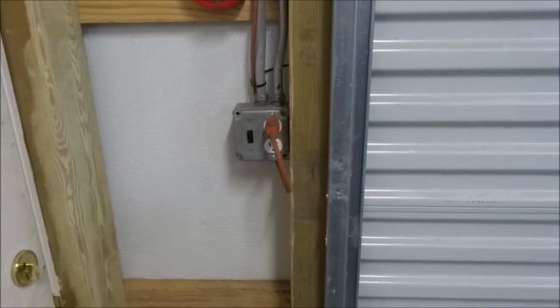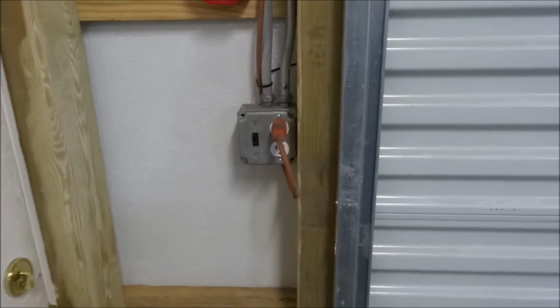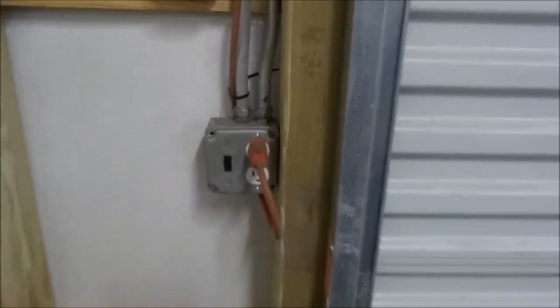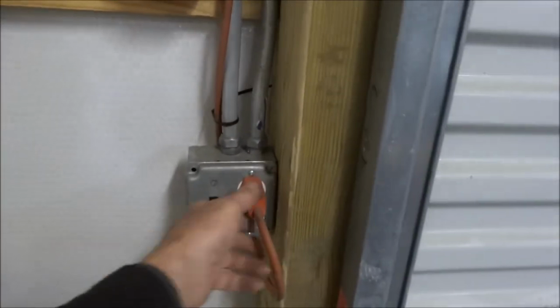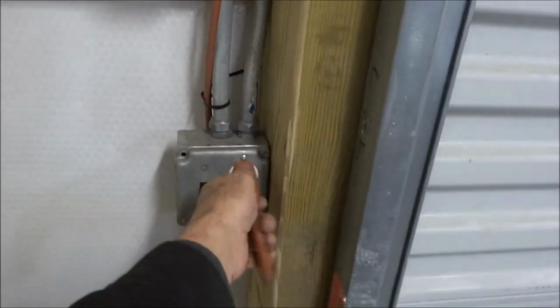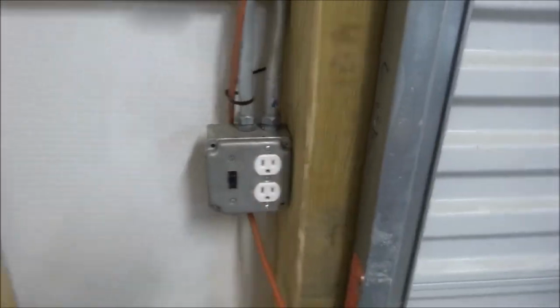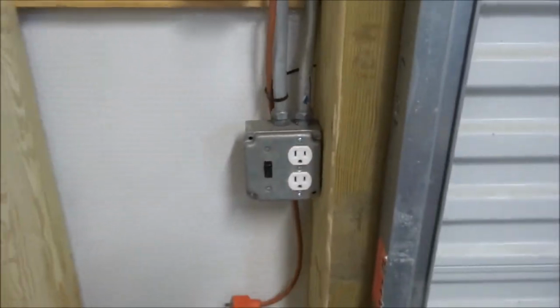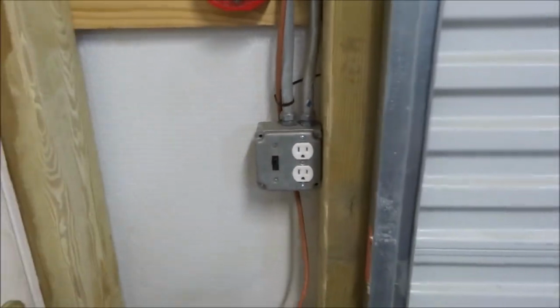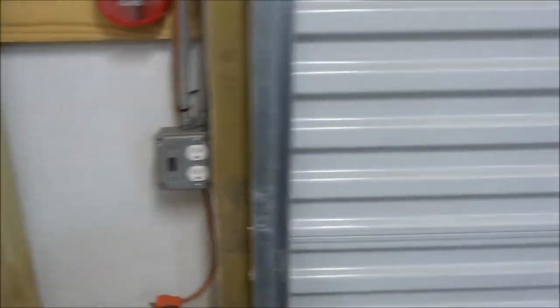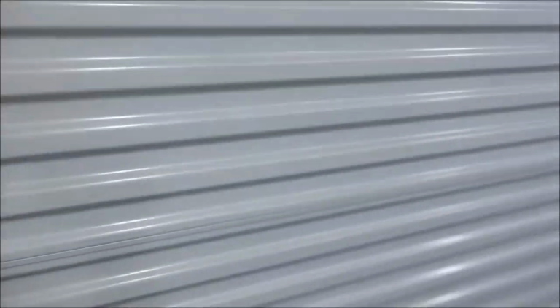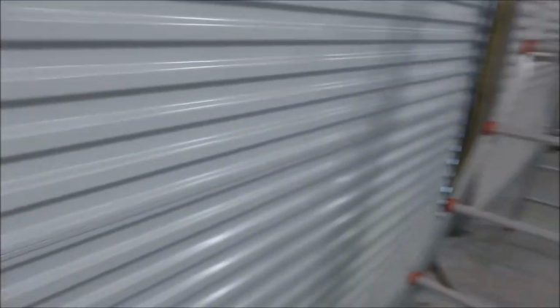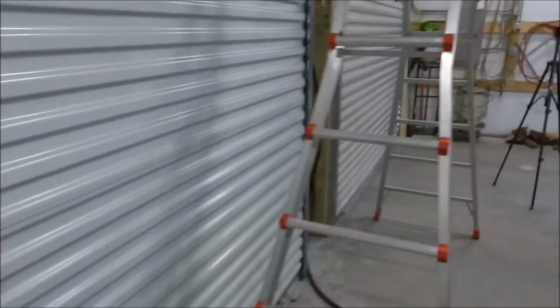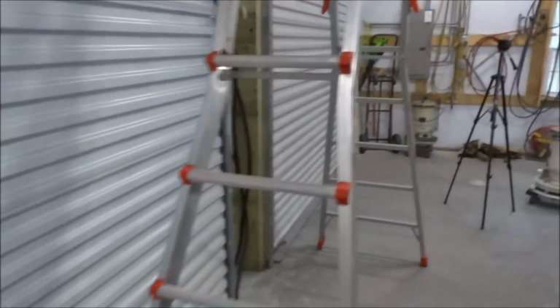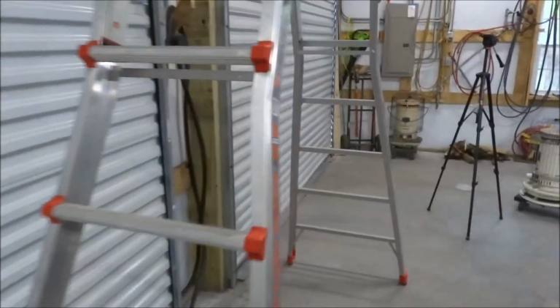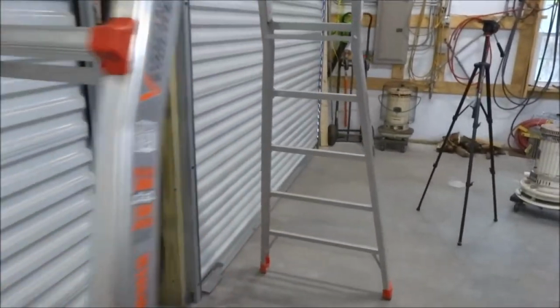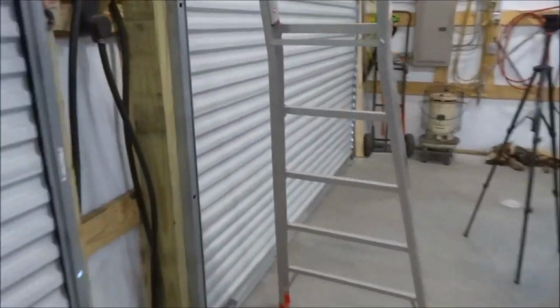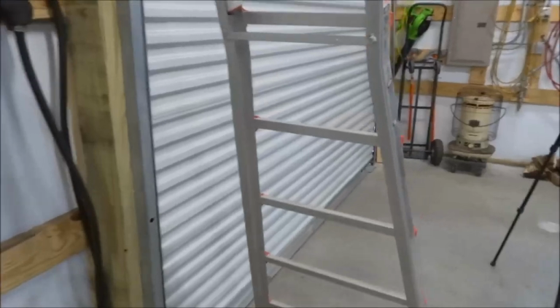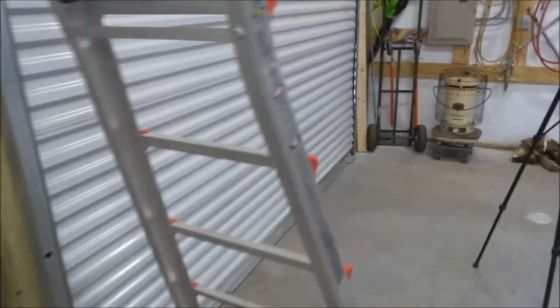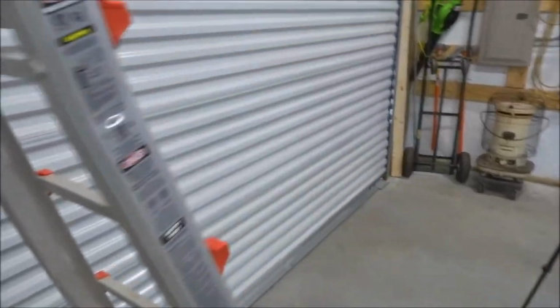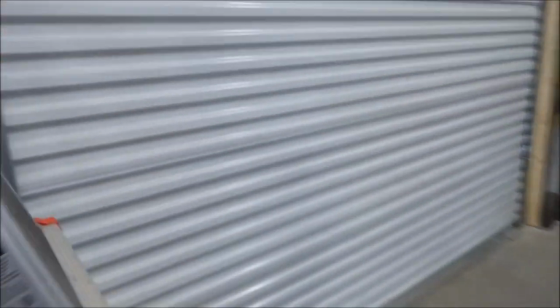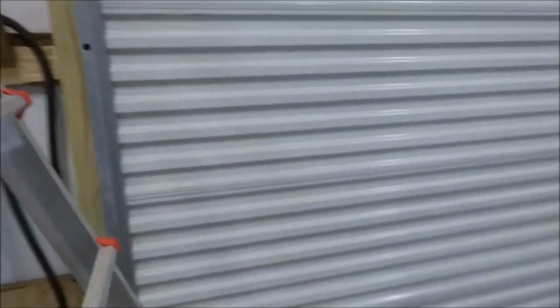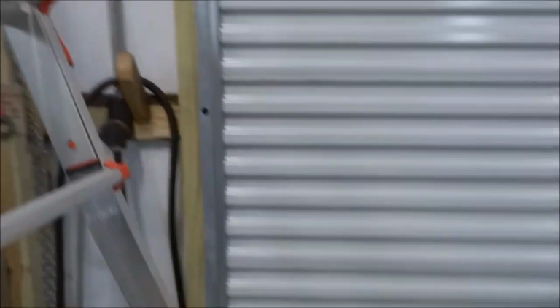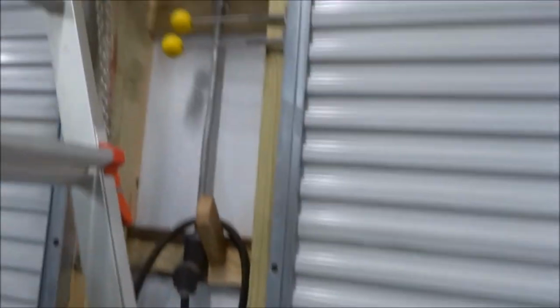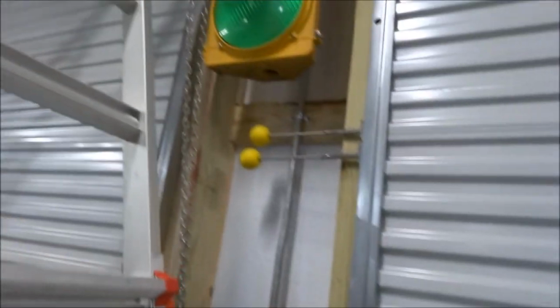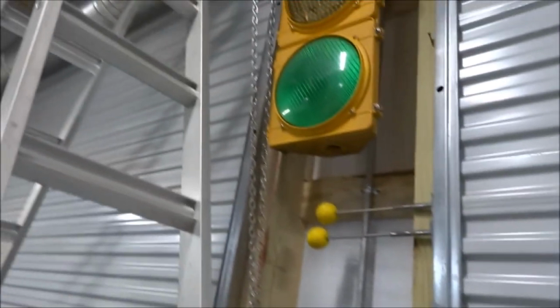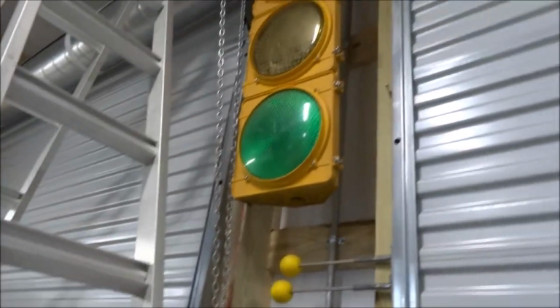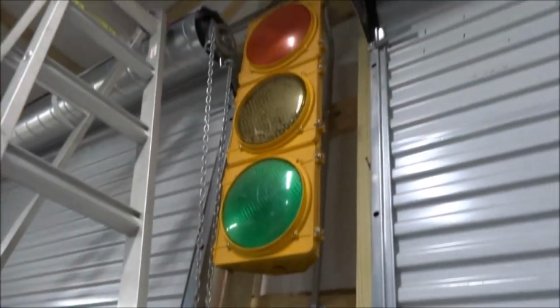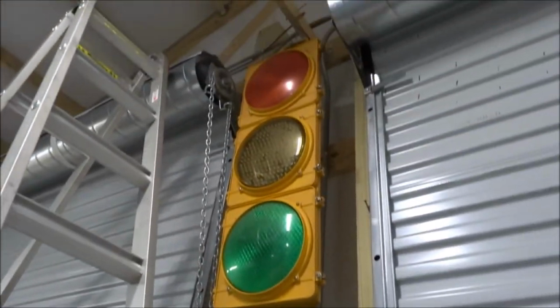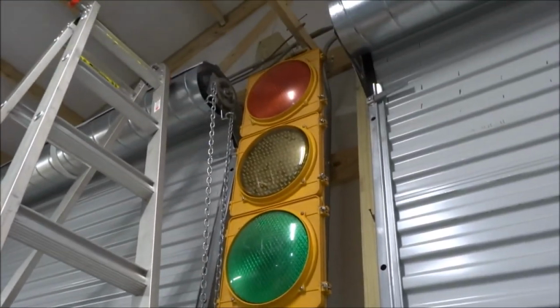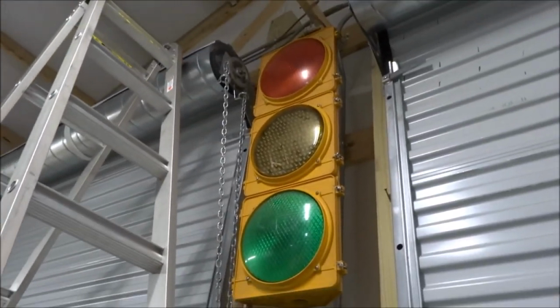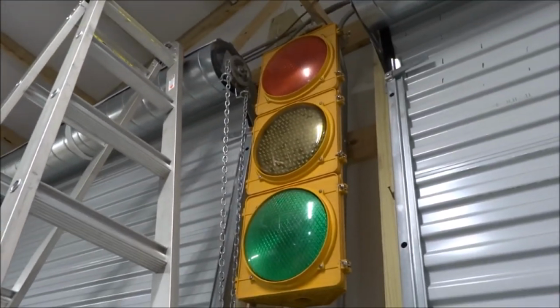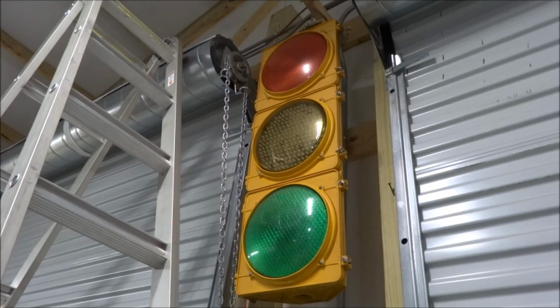First thing I'm going to do is disconnect the power. And then I'm going to climb up there and open up the box.